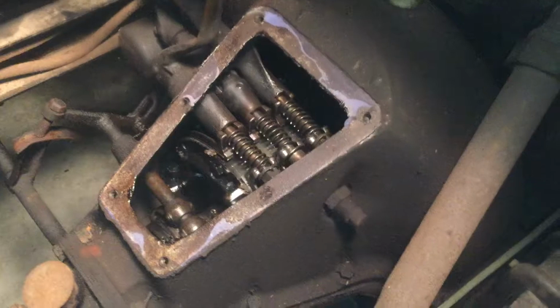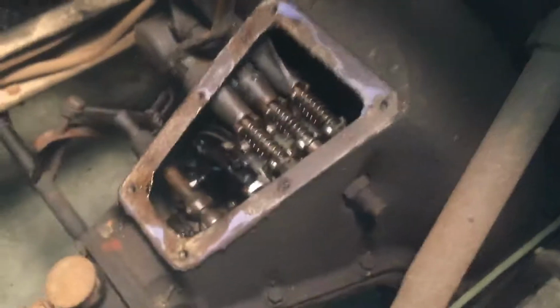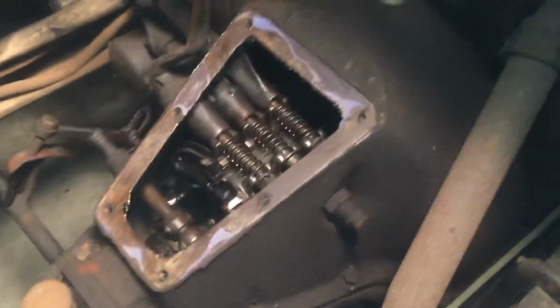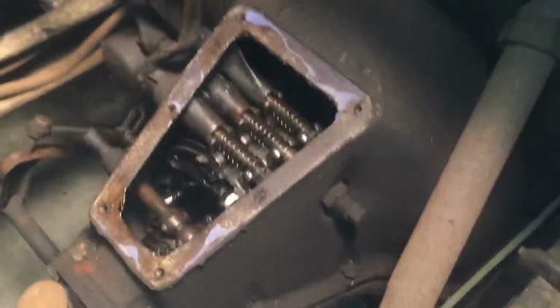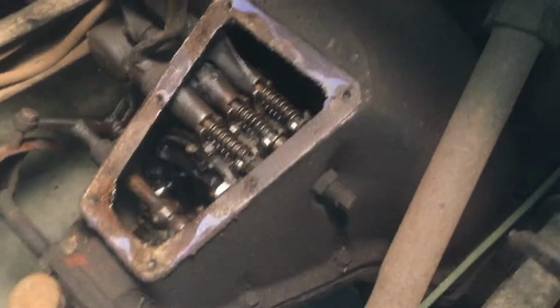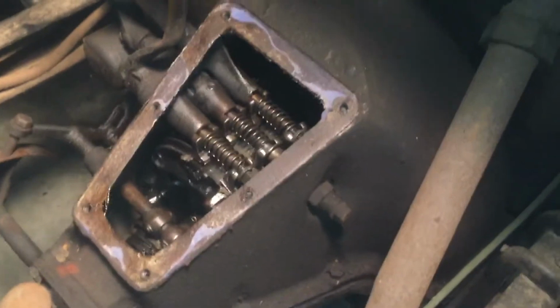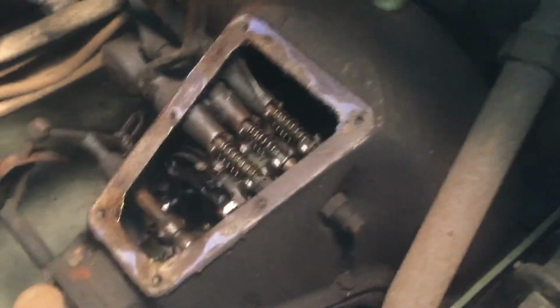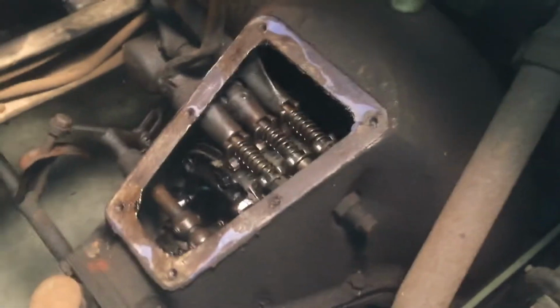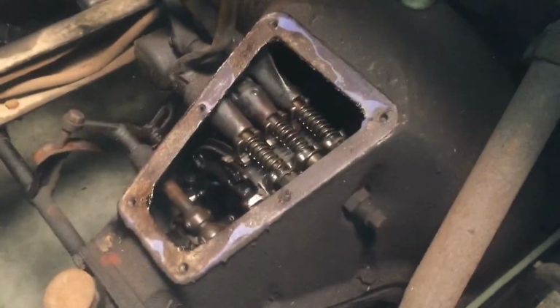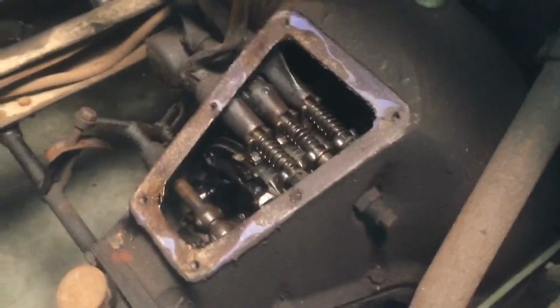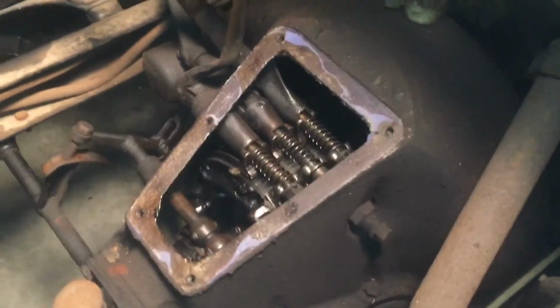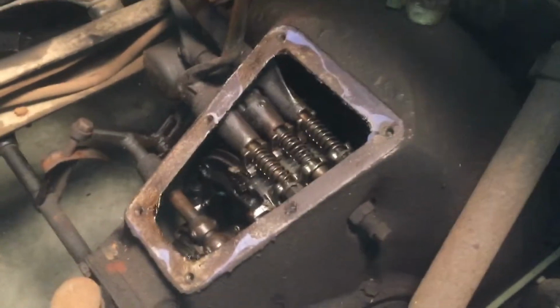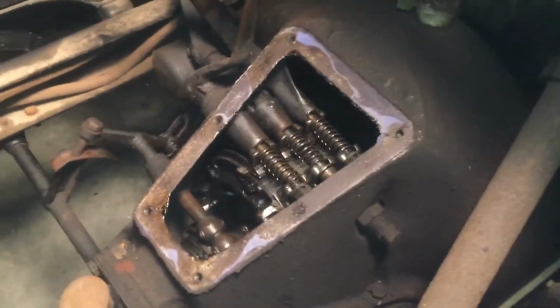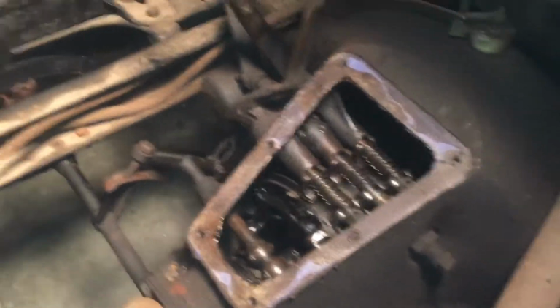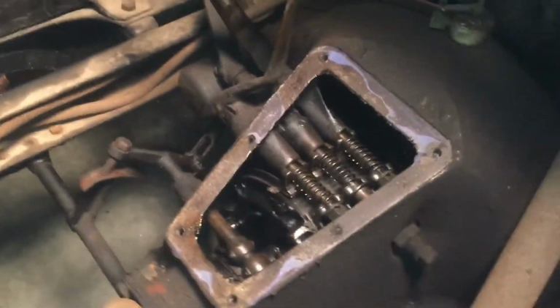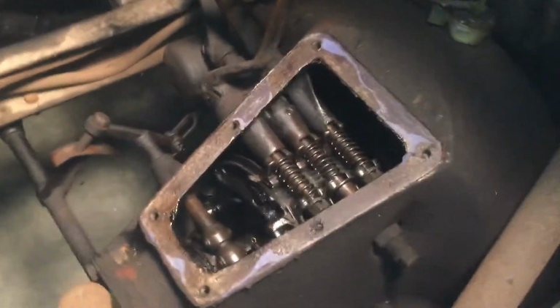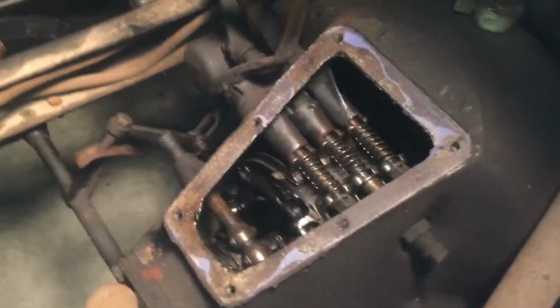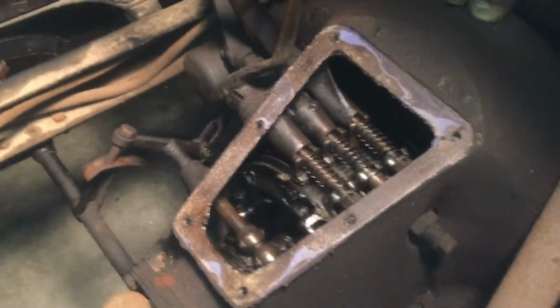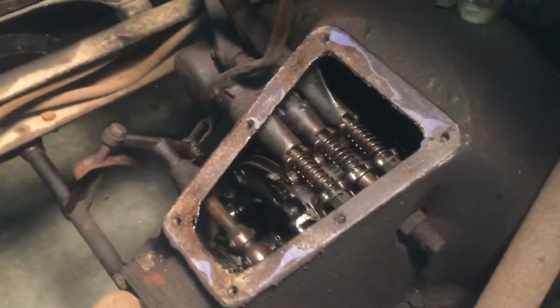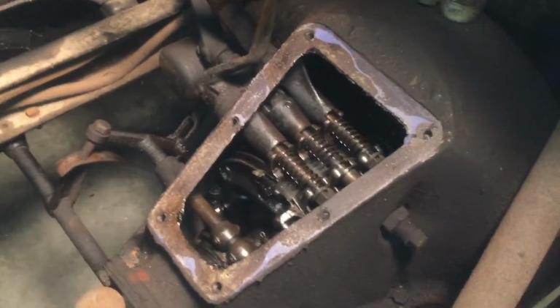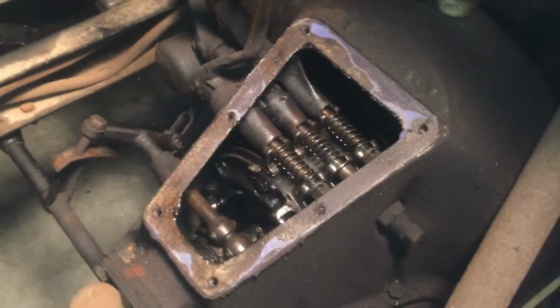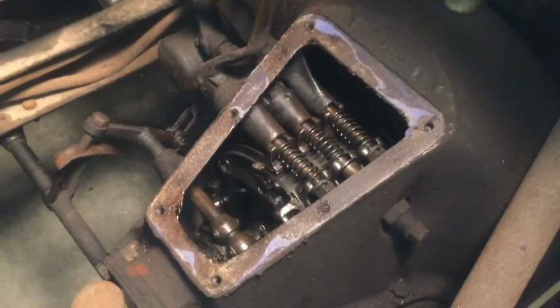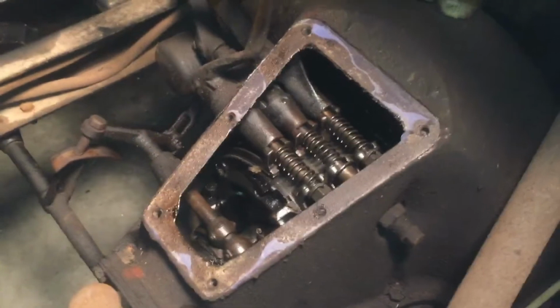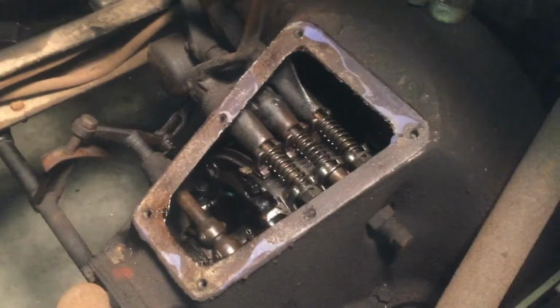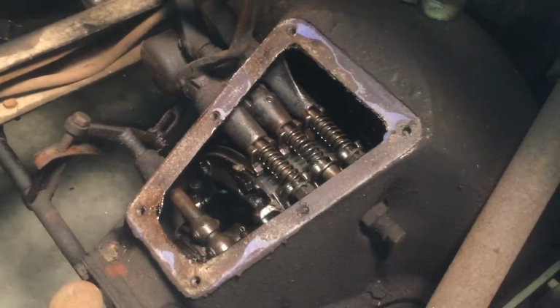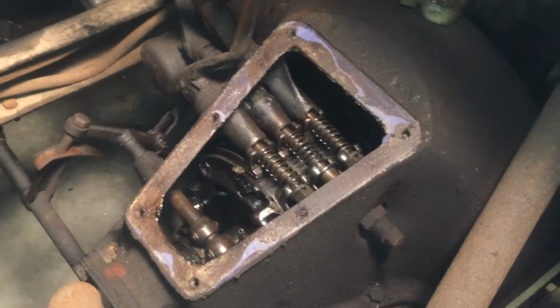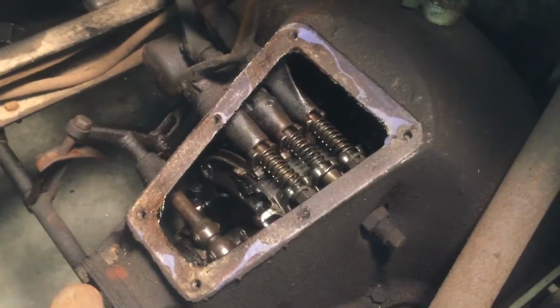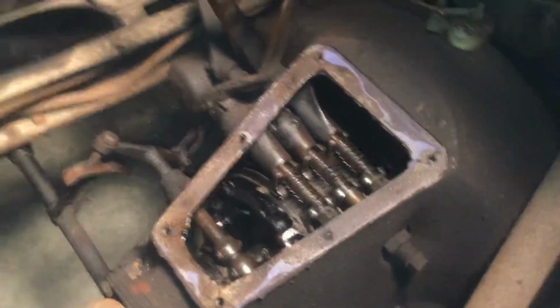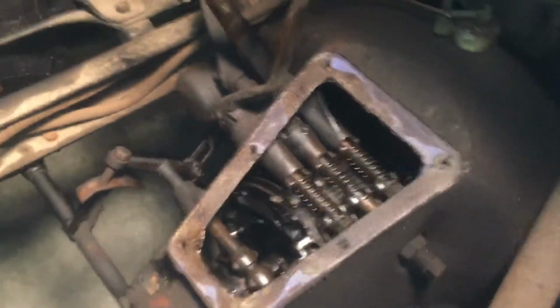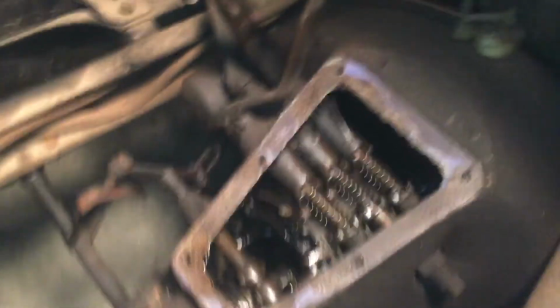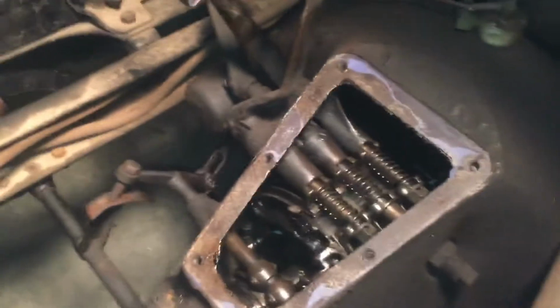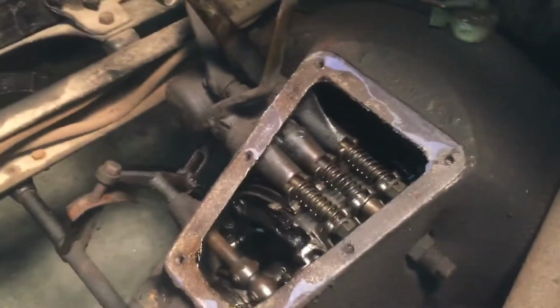On the last video I did, I showed you what my plans were here. I just want to describe or go into more depth of how the transmission worked.